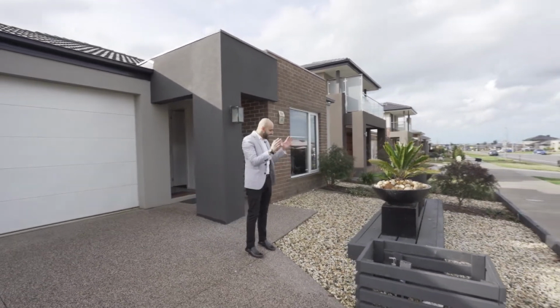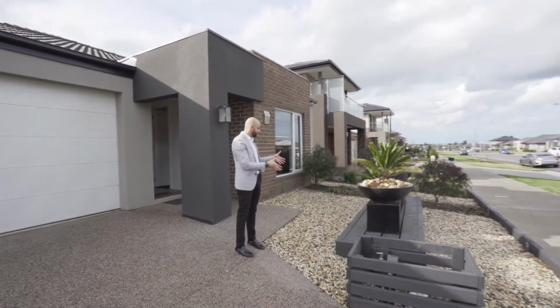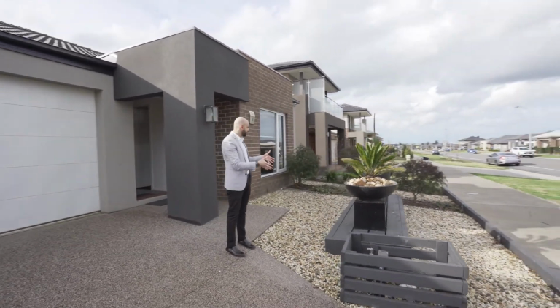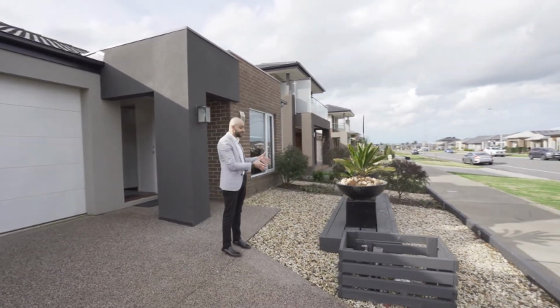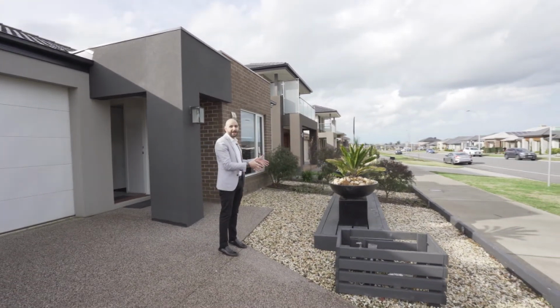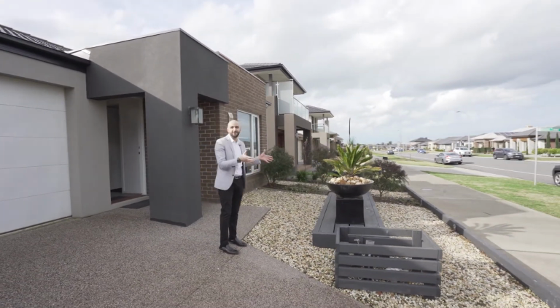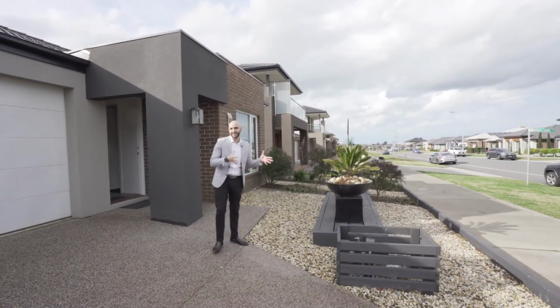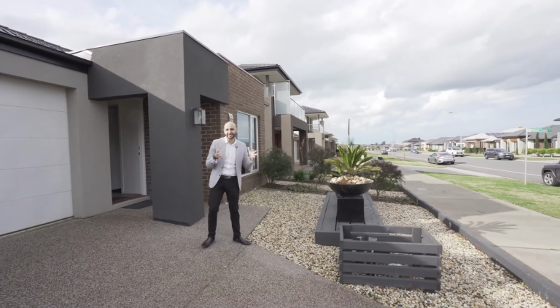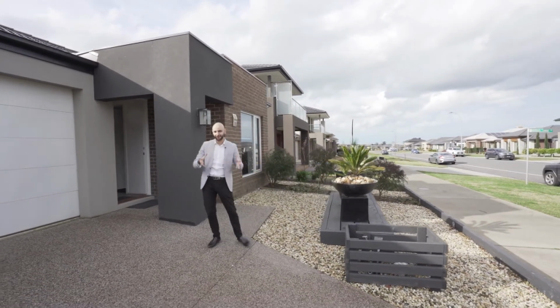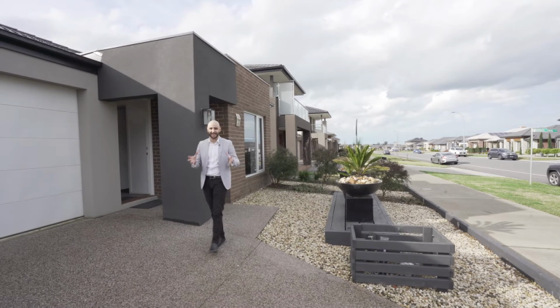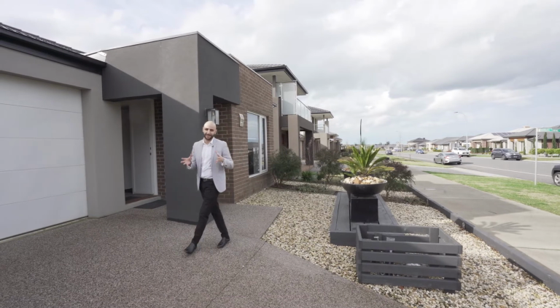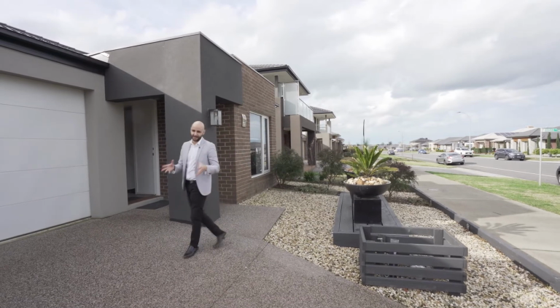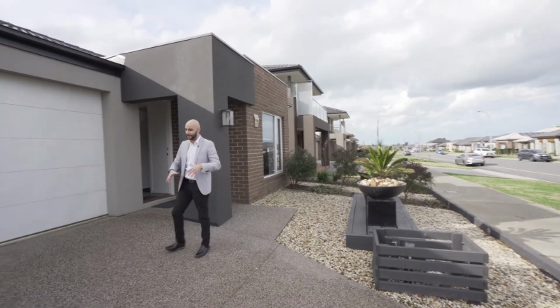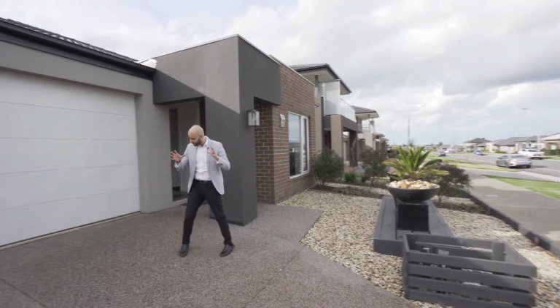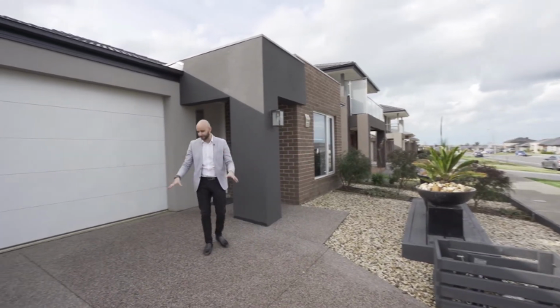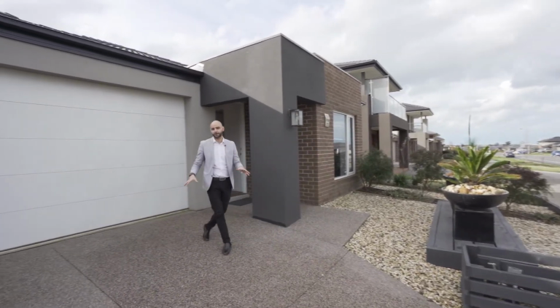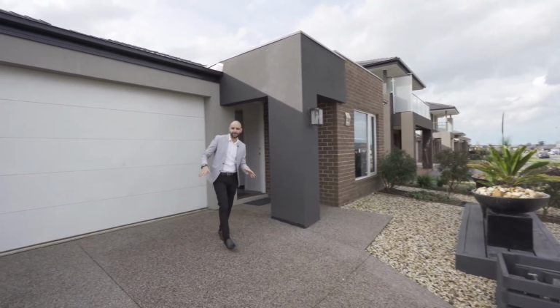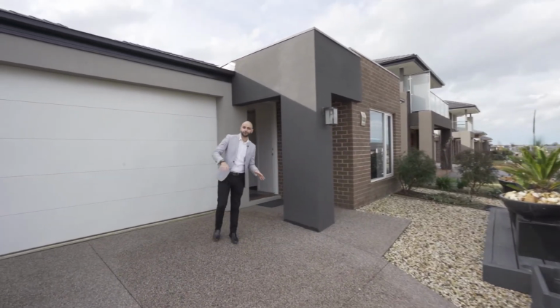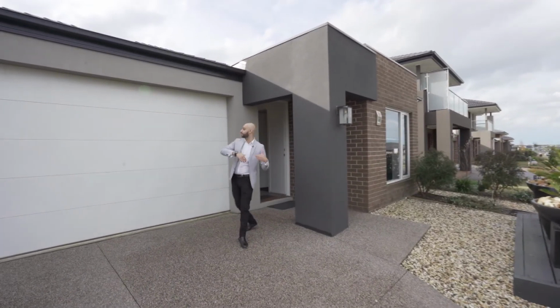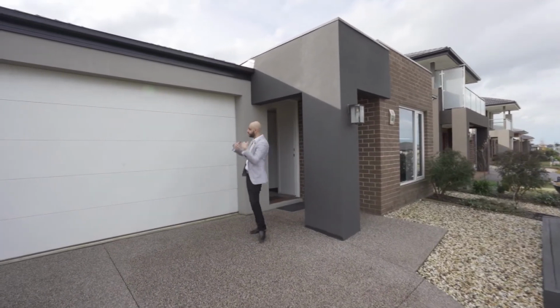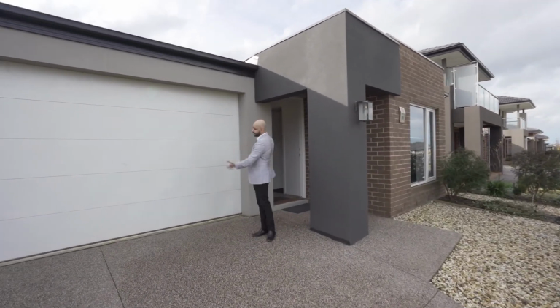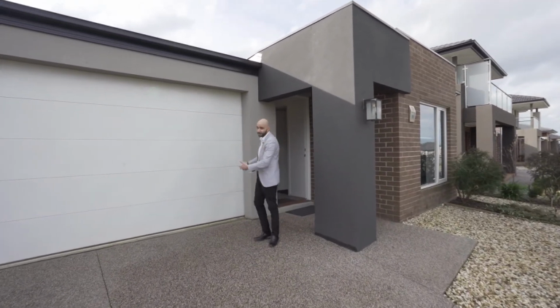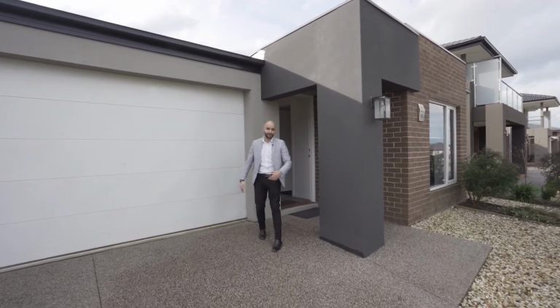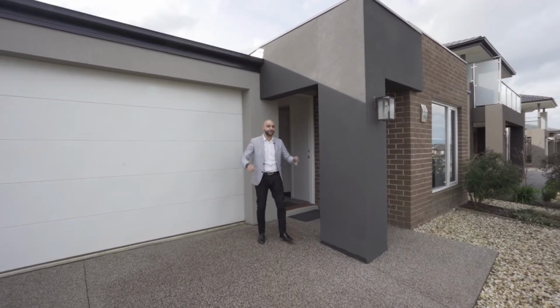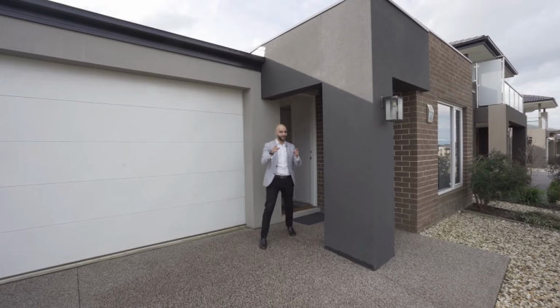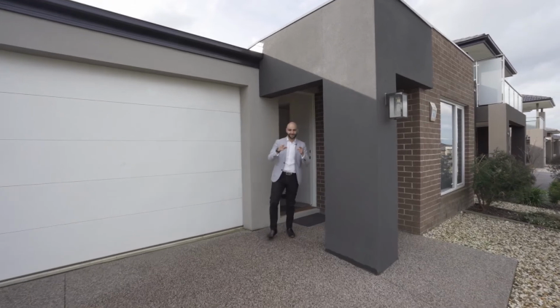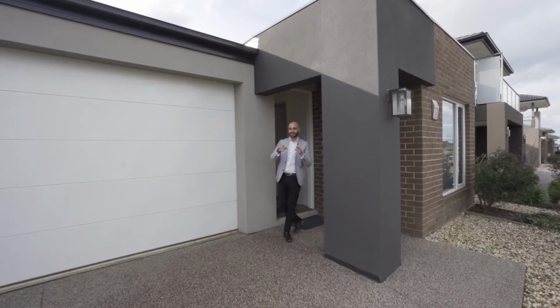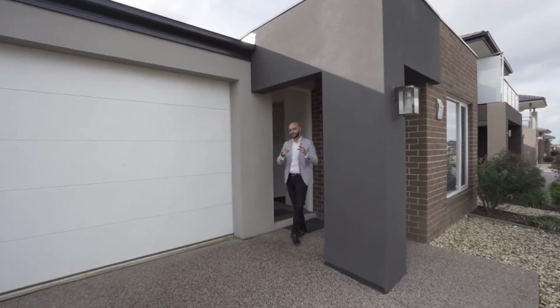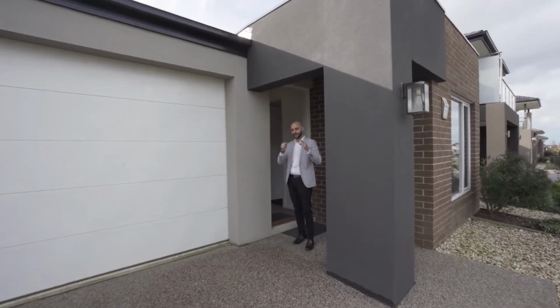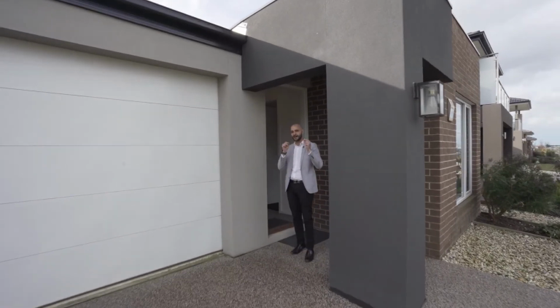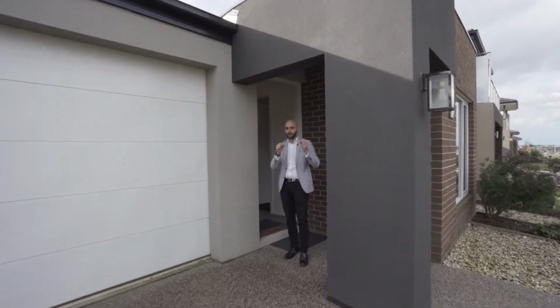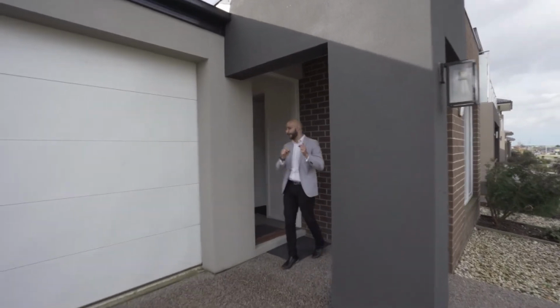At the front, as you can see, a very extensively landscaped garden. You've got aggregate concreting in your driveway, you've got a double lockup garage, but wait till you see the inside because this is where it gets a lot better.